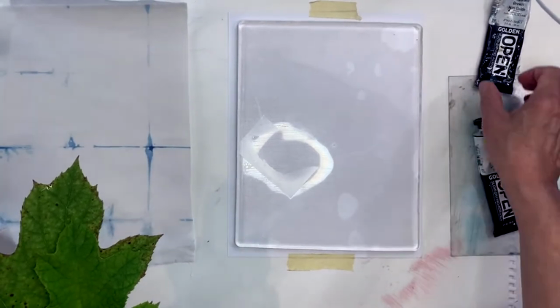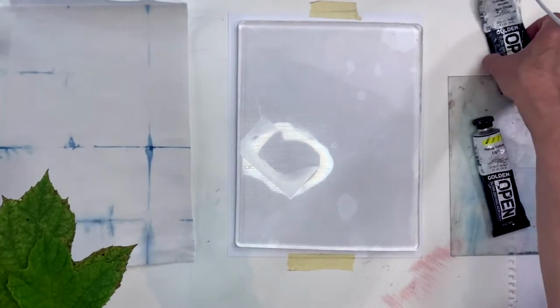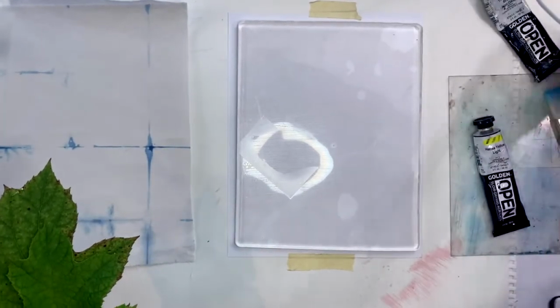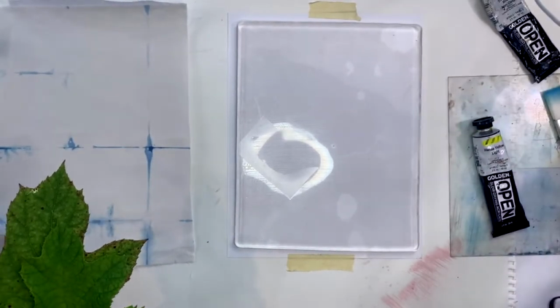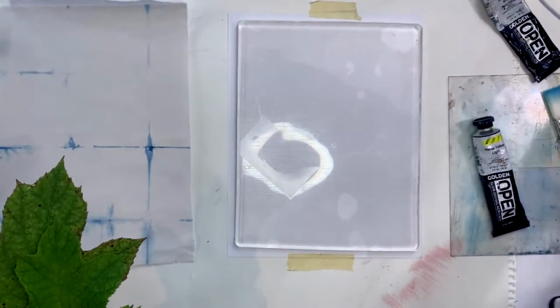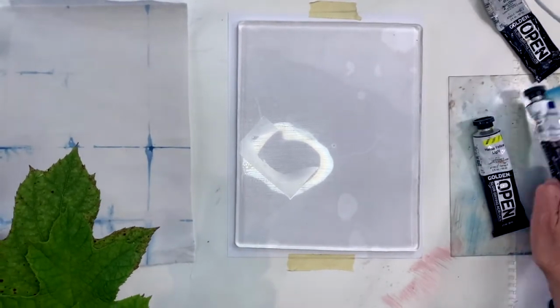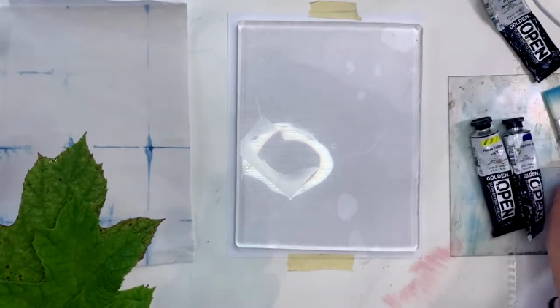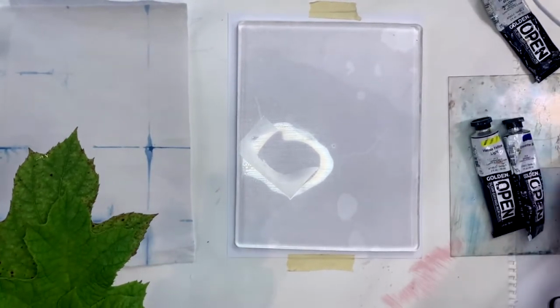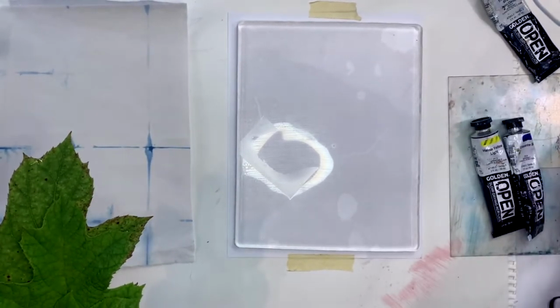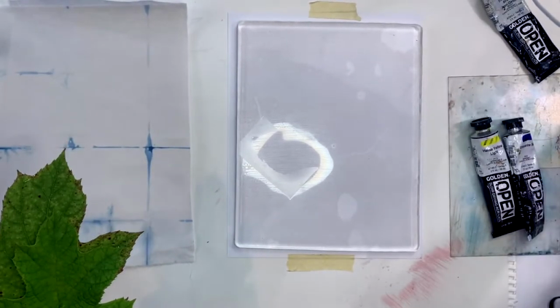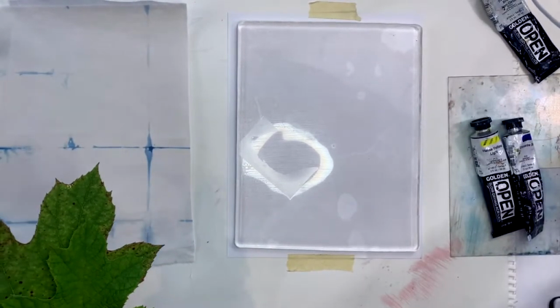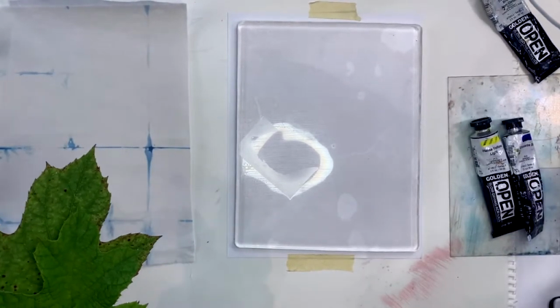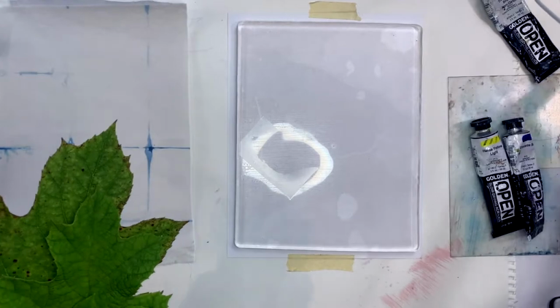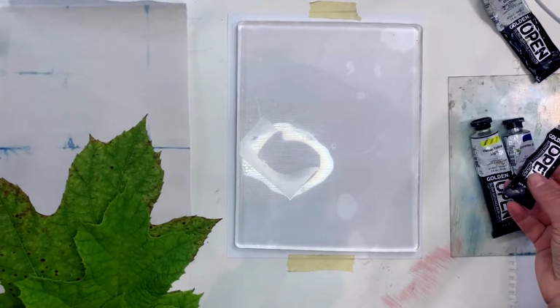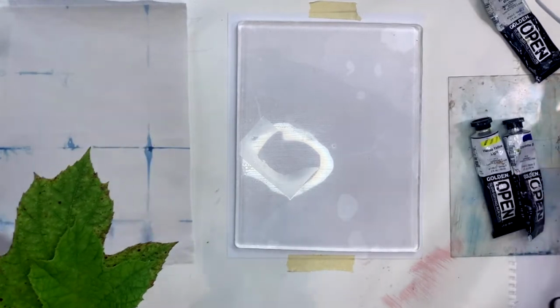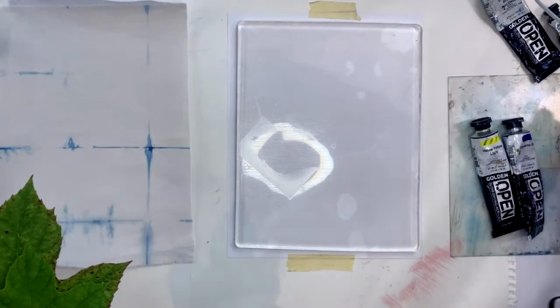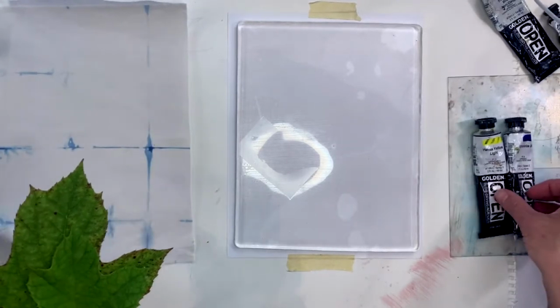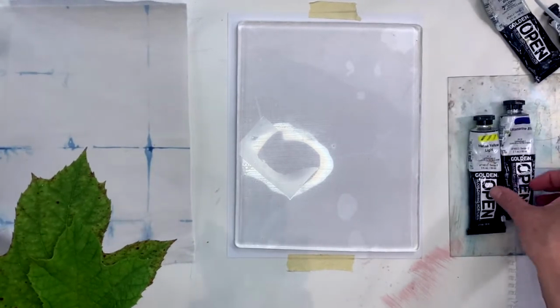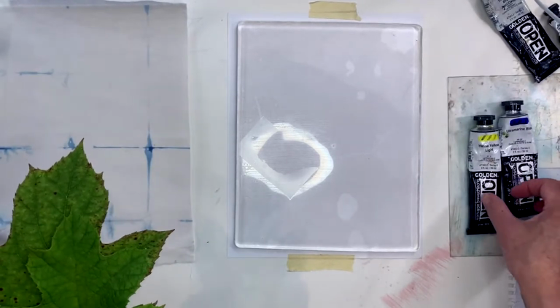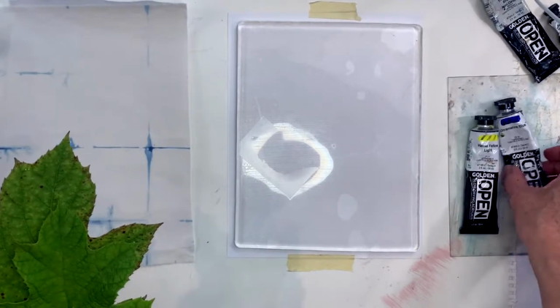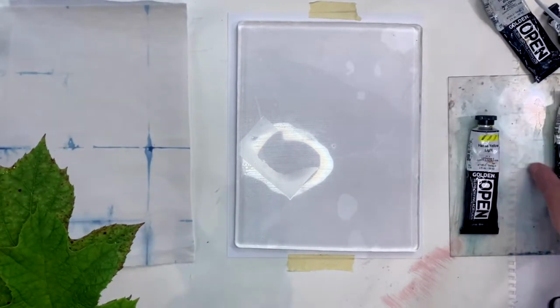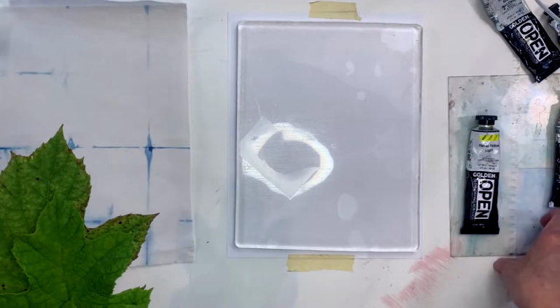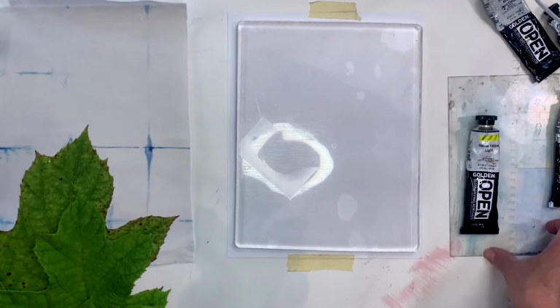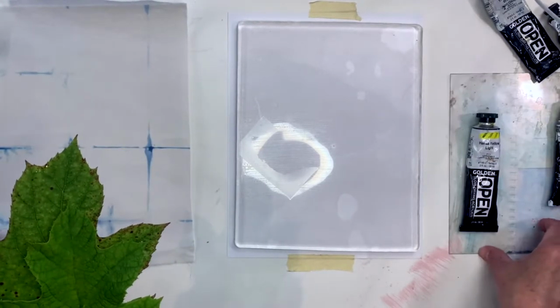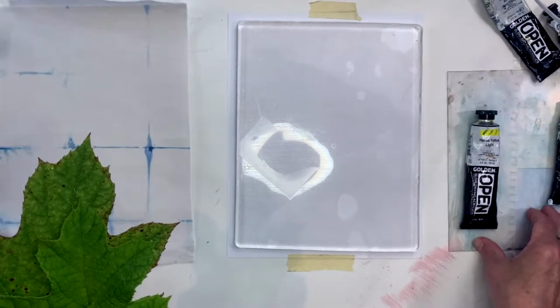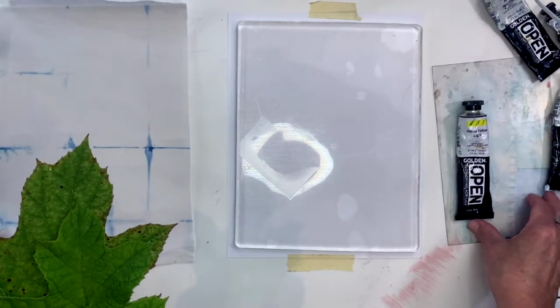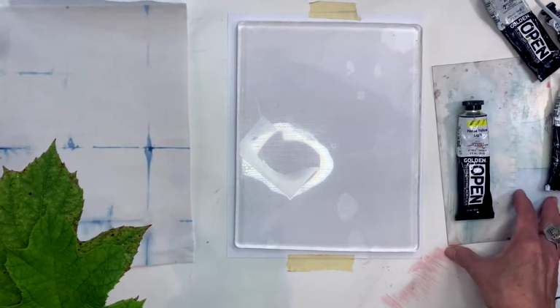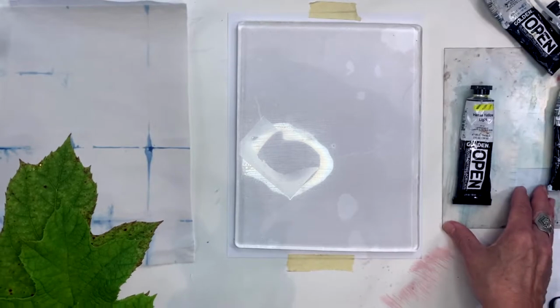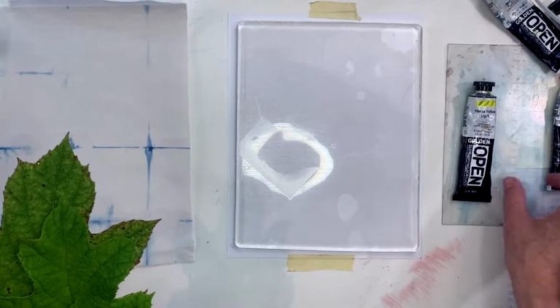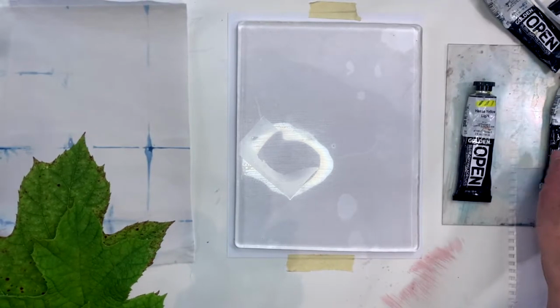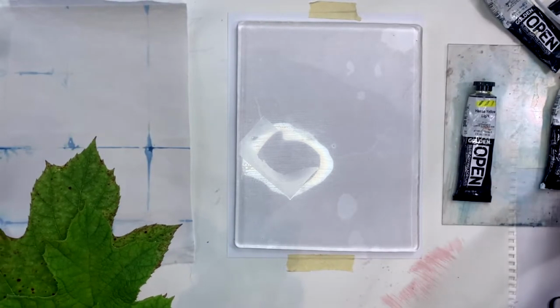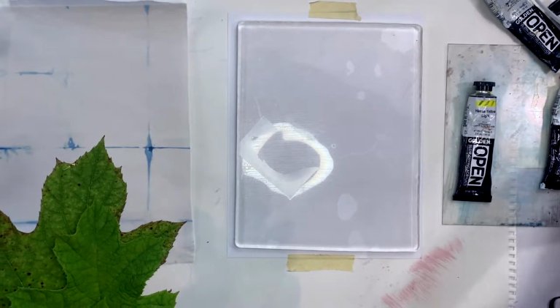With the Golden Opens, because they're so light and translucent, I like to build them up light to dark easily. We're just keeping the colors simple today.